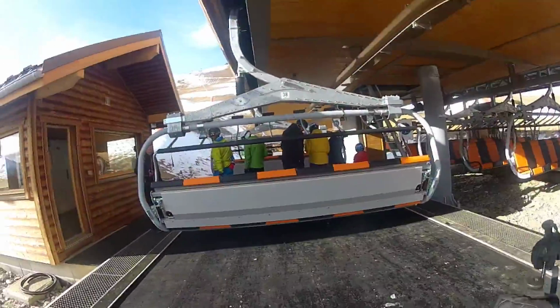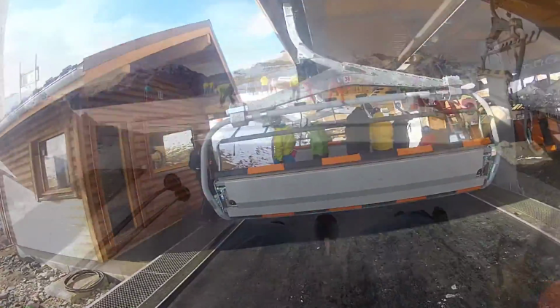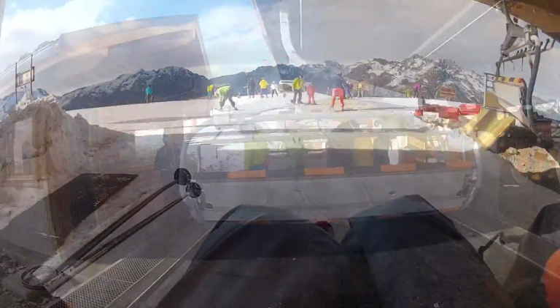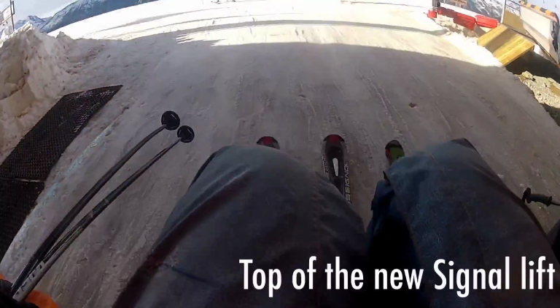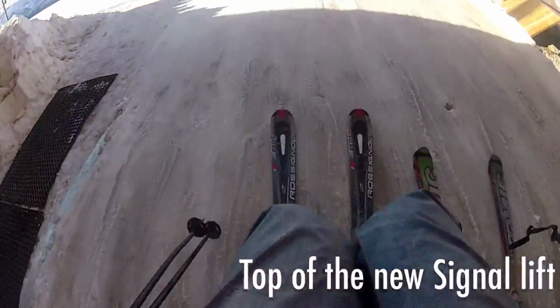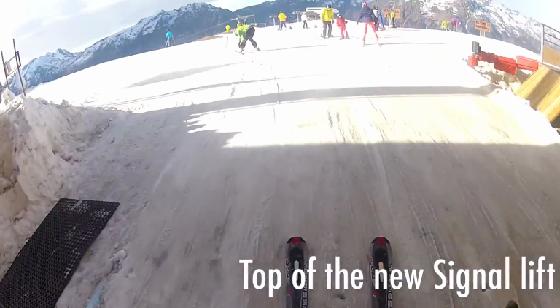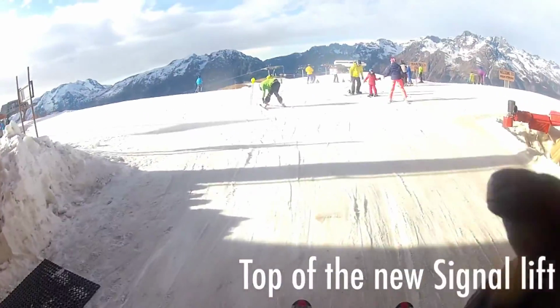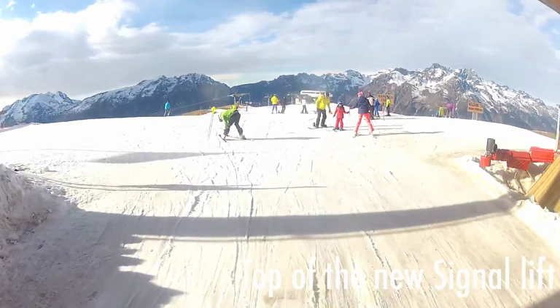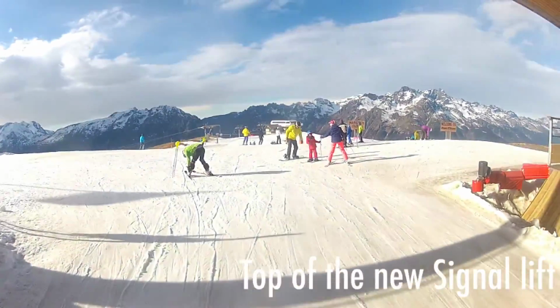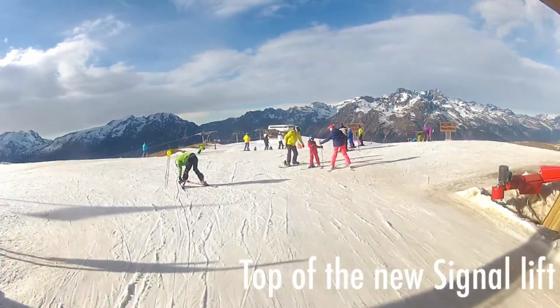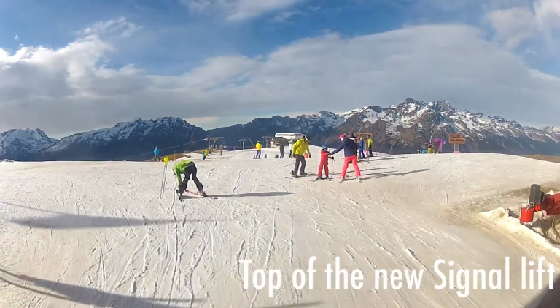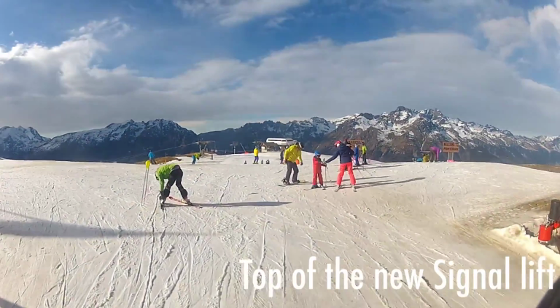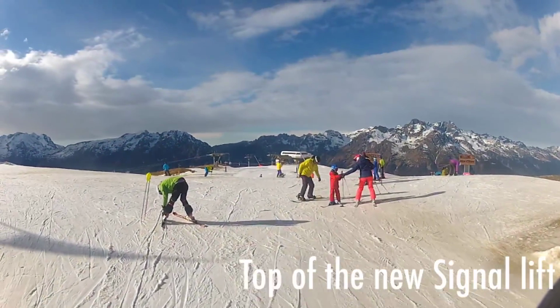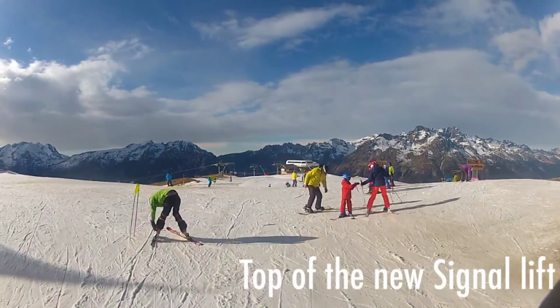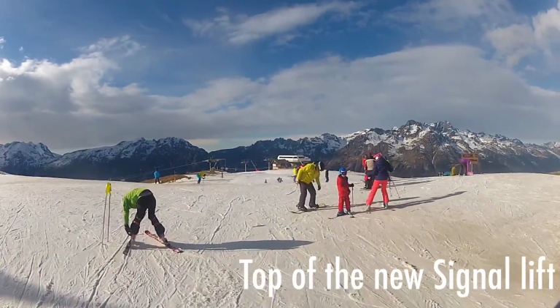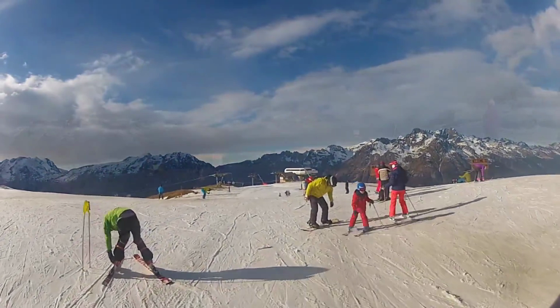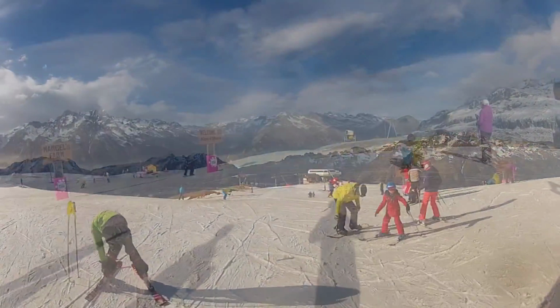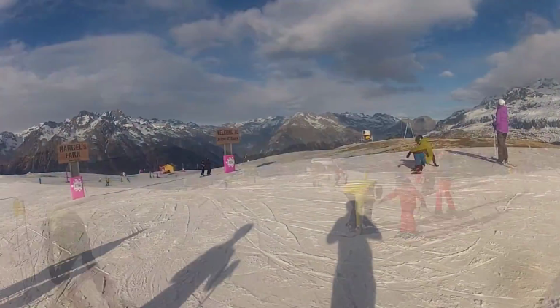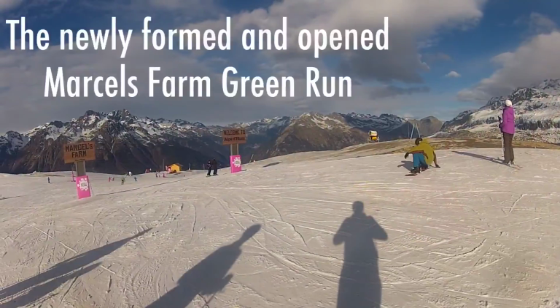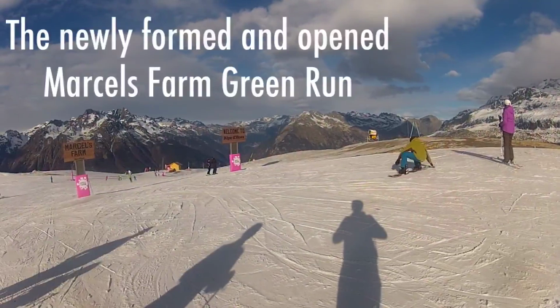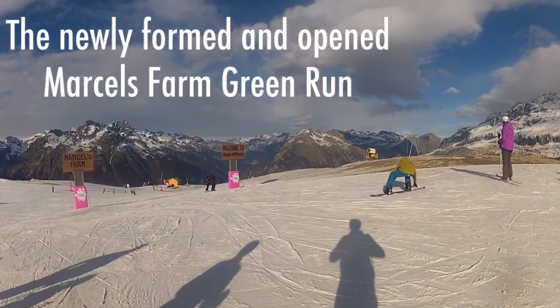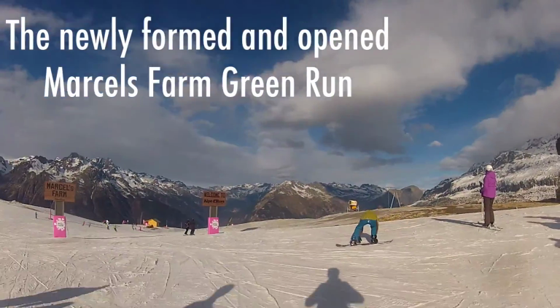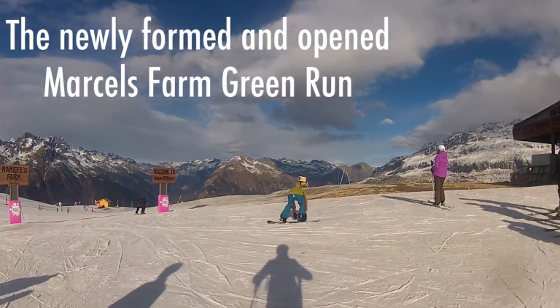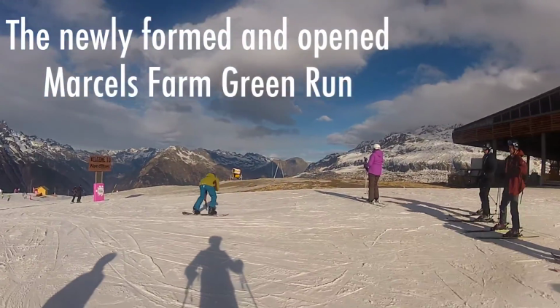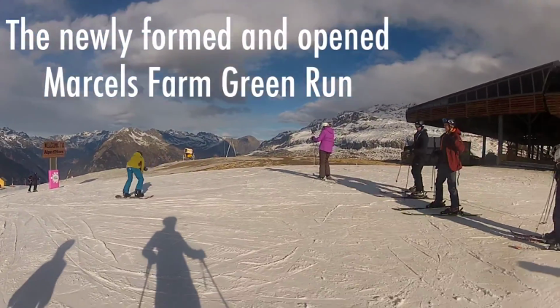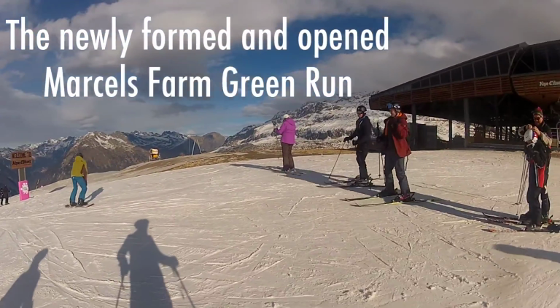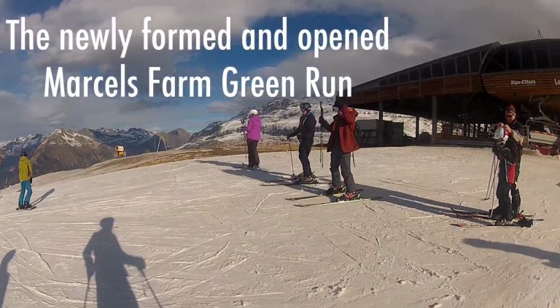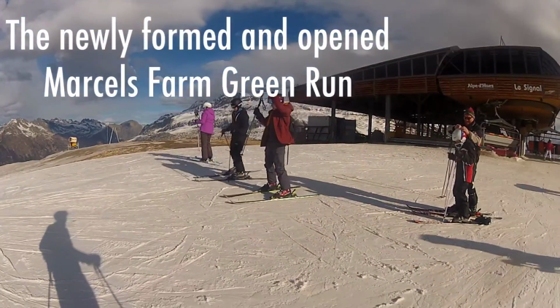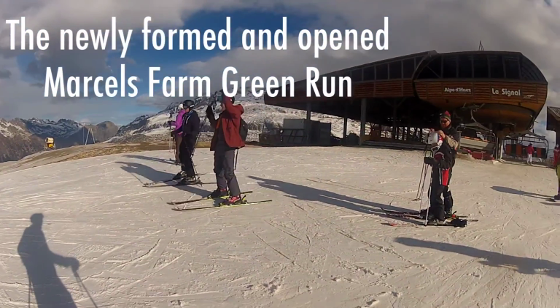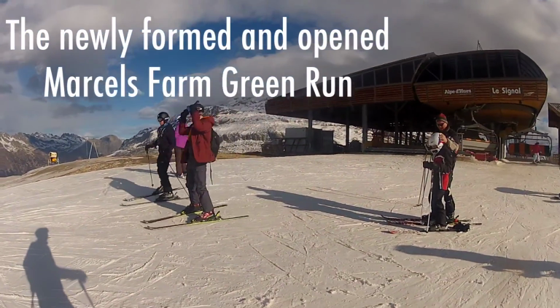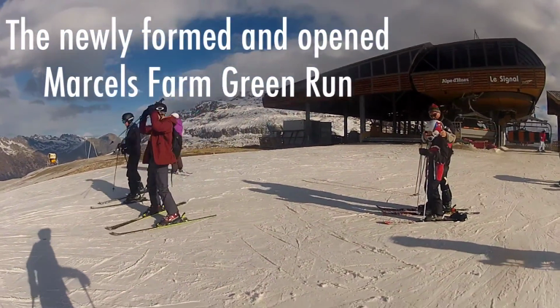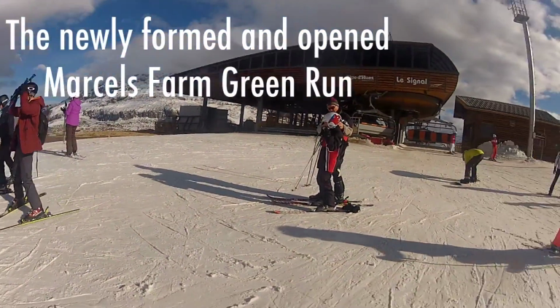The Tunnel, right up at the top of the Pic Blanc, as usual this time of year it's a bit tricky — it's marked for good skiers only, so bear that in mind, because that really is the case. Saren, on the other hand, really good condition all the way down to the bottom, really nice.